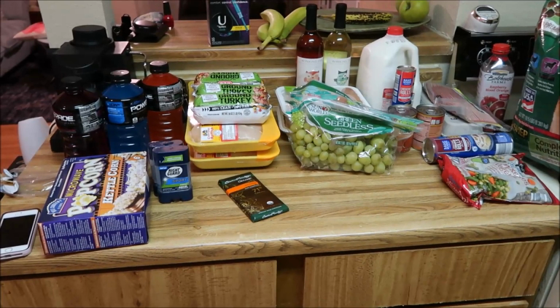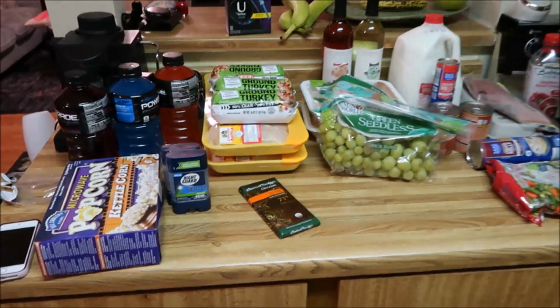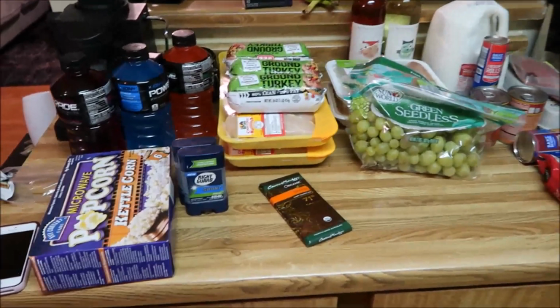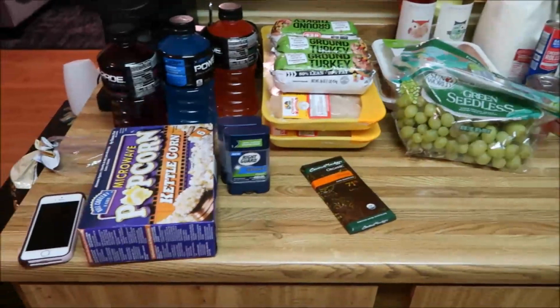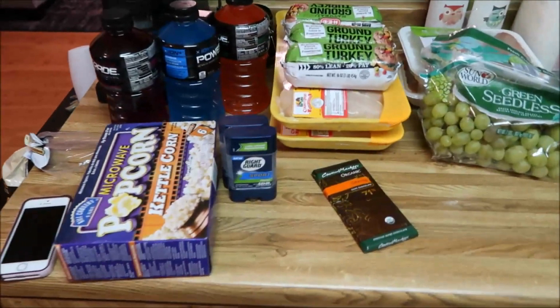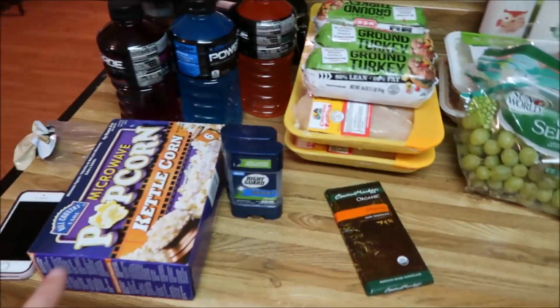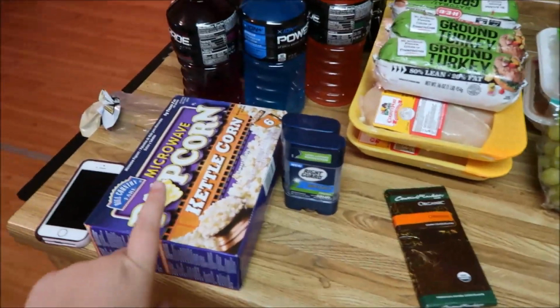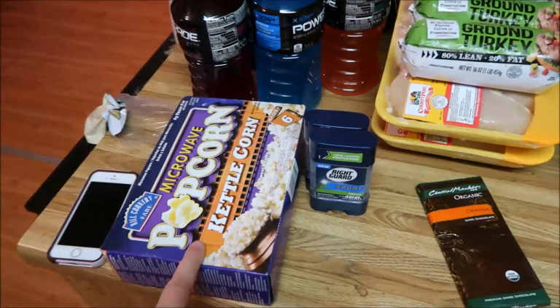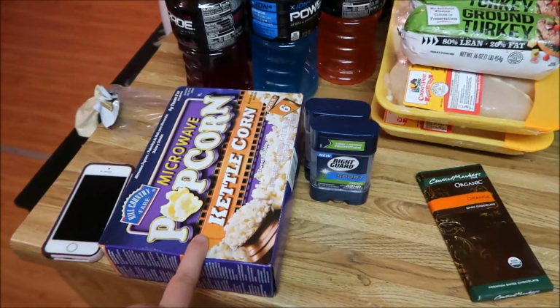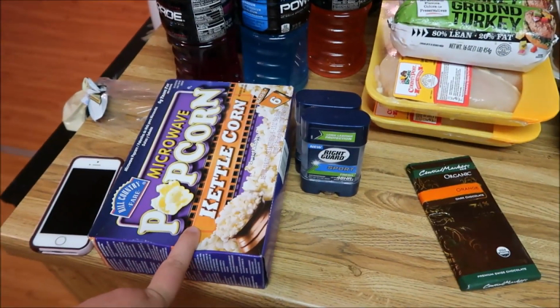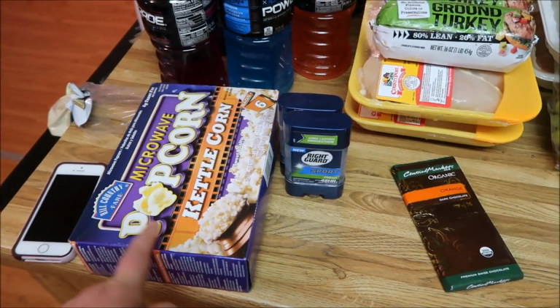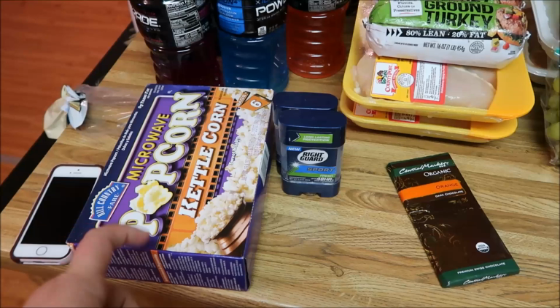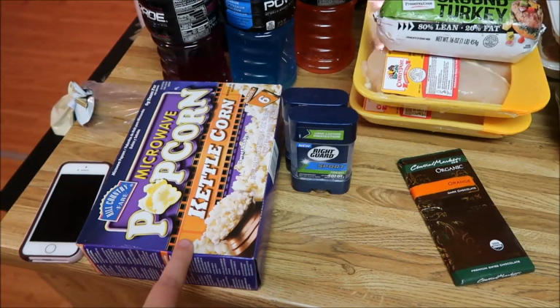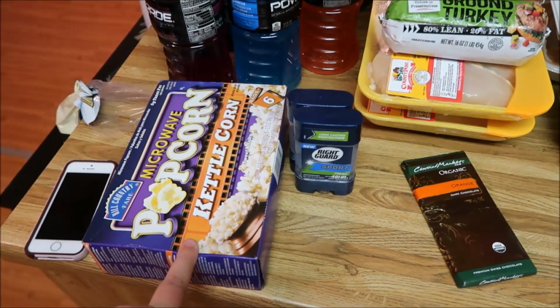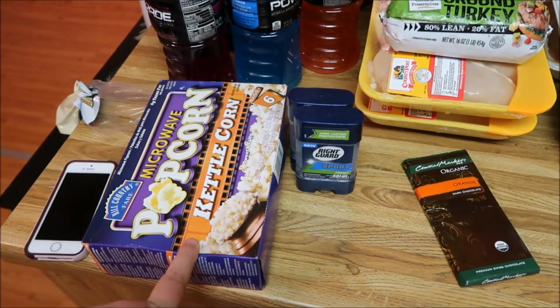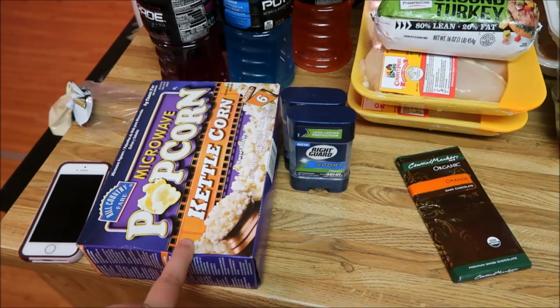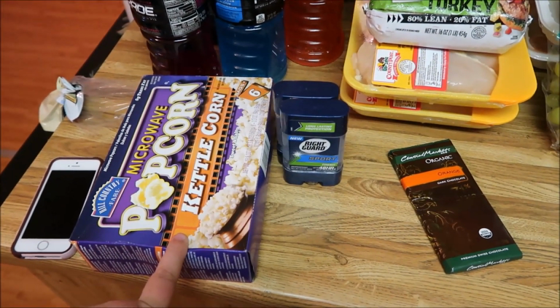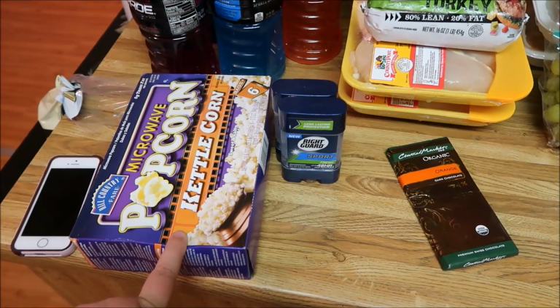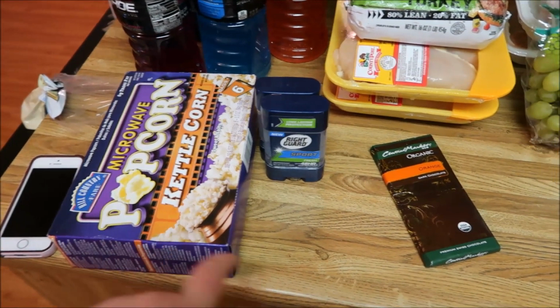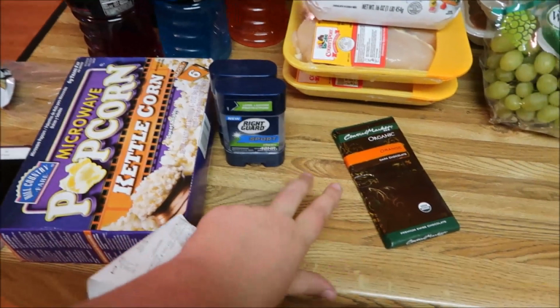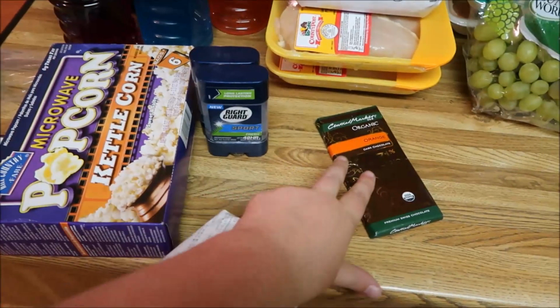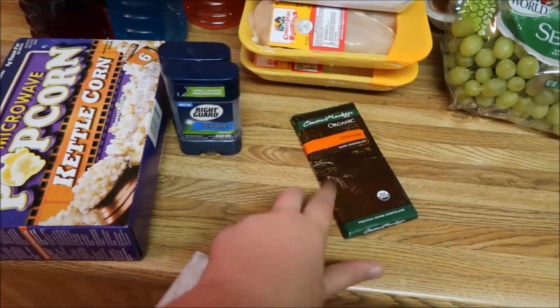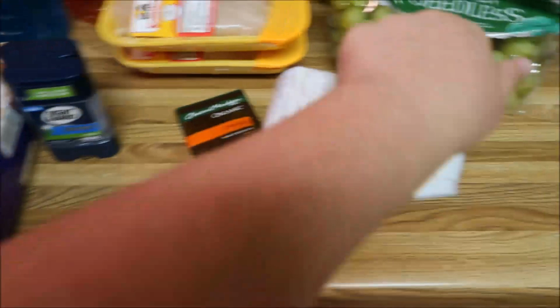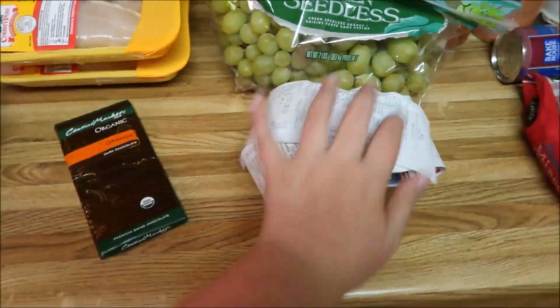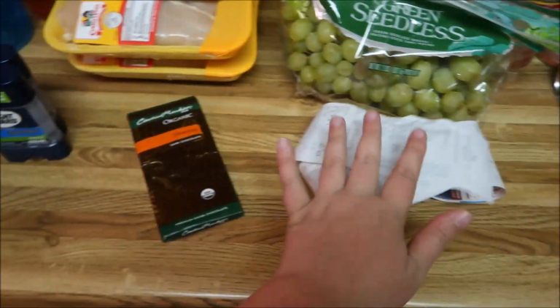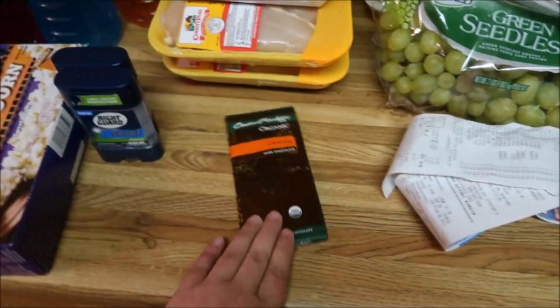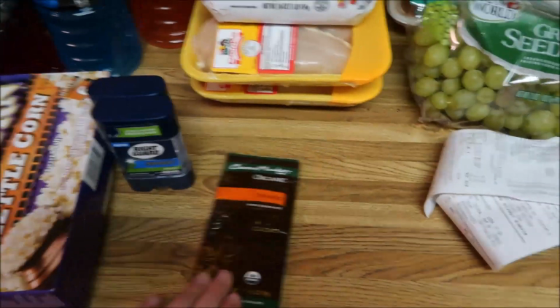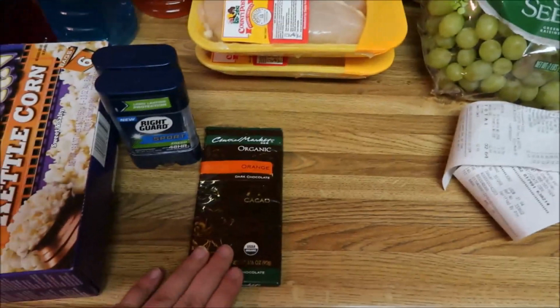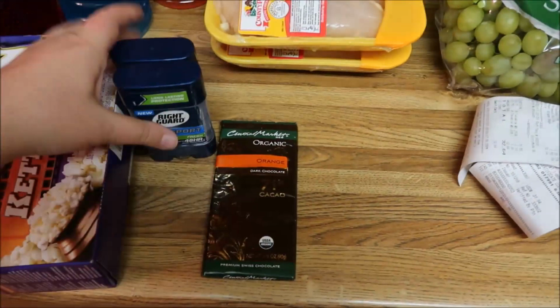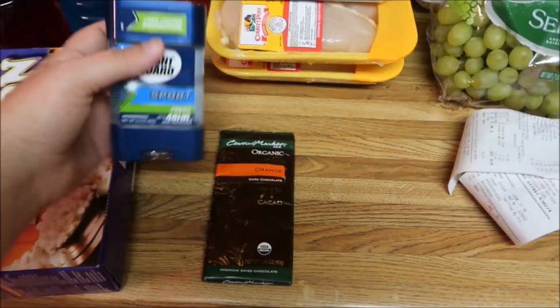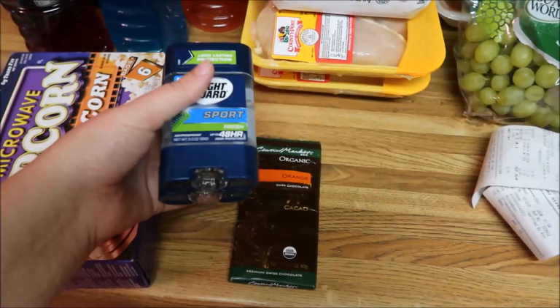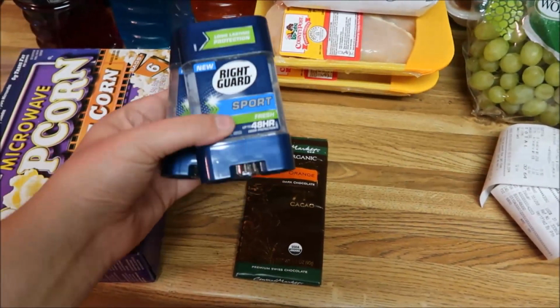Alrighty, let's start over here with HEB. I got some microwave popcorn for about $2.50 — that is for work. I also got some orange chocolate because, well, I'm on my period. This was a good deal too.